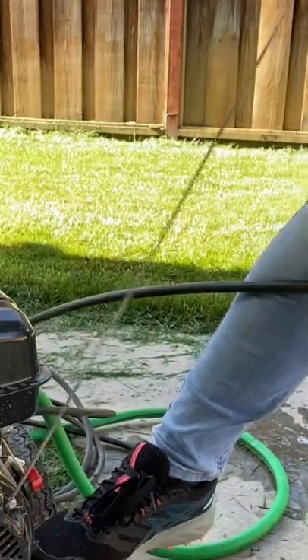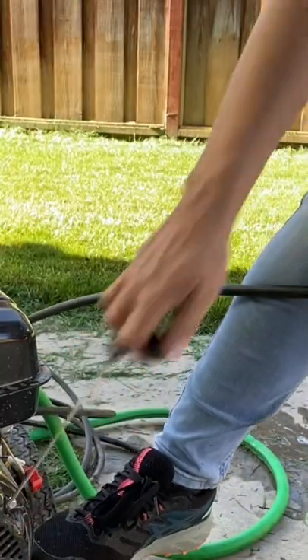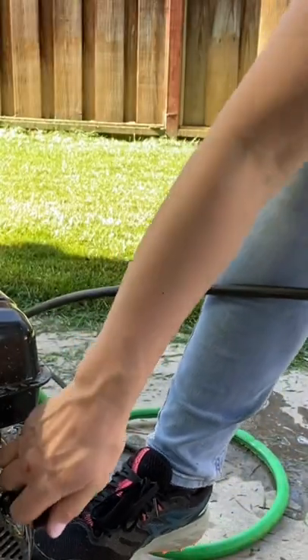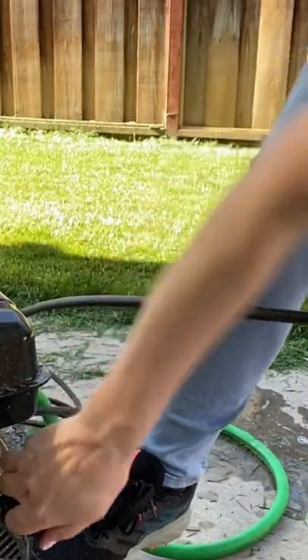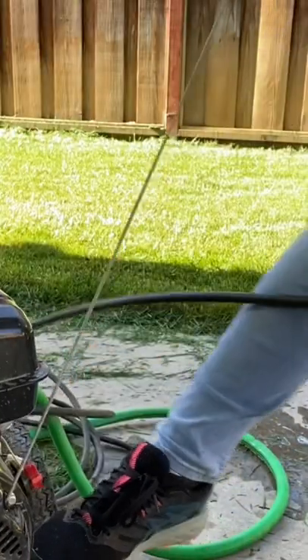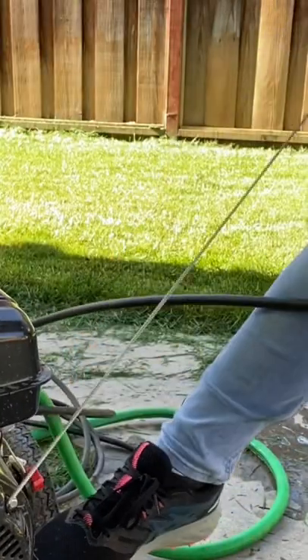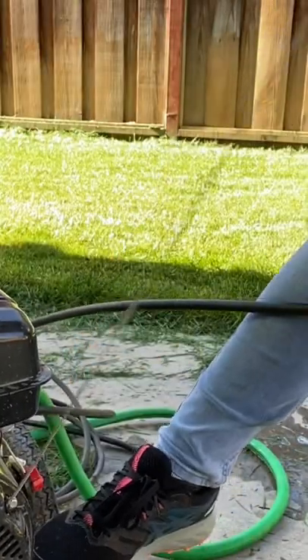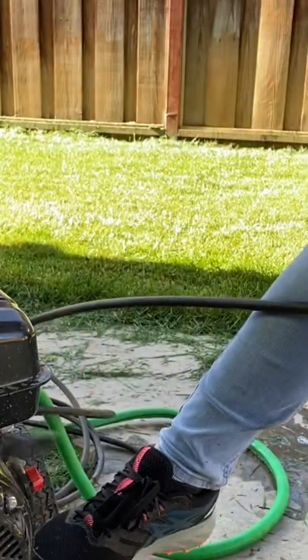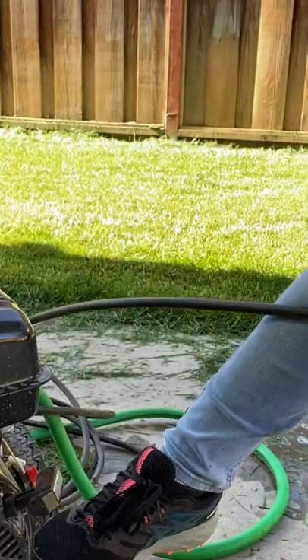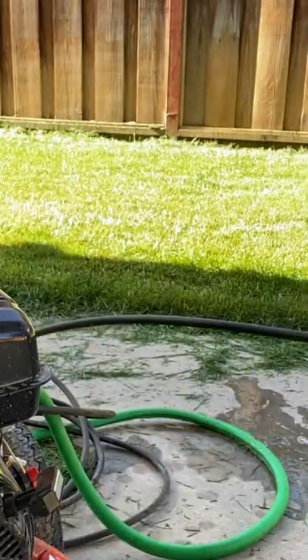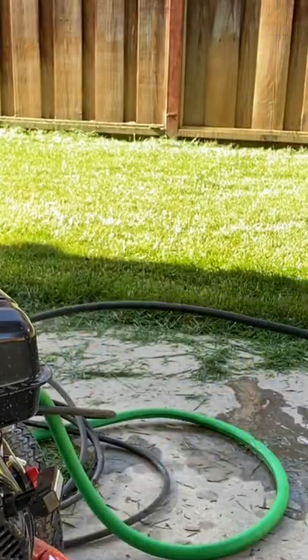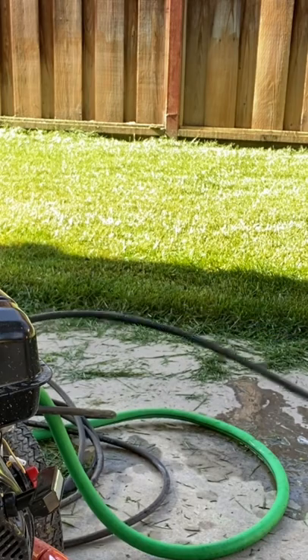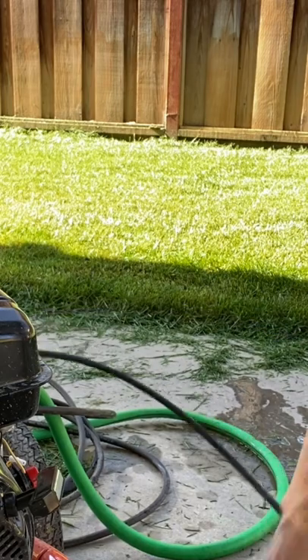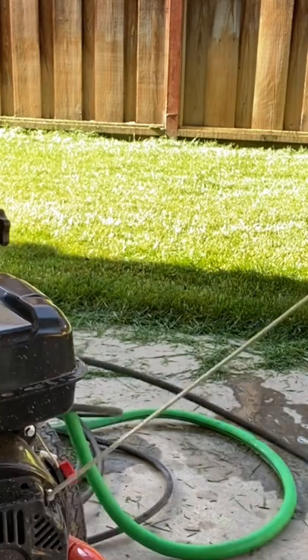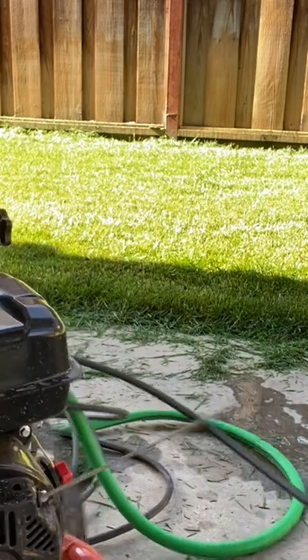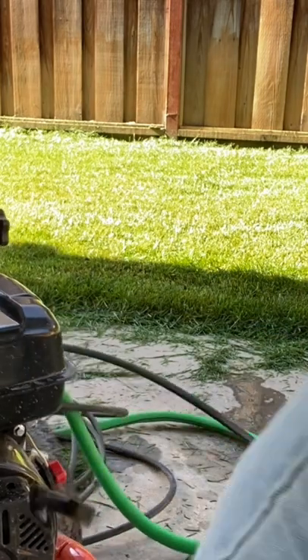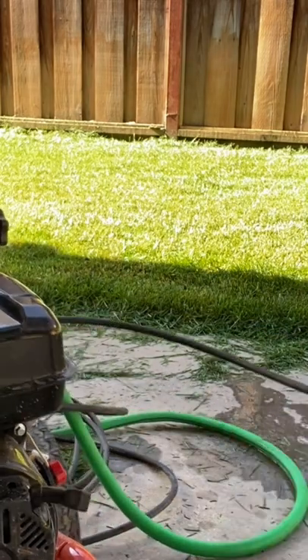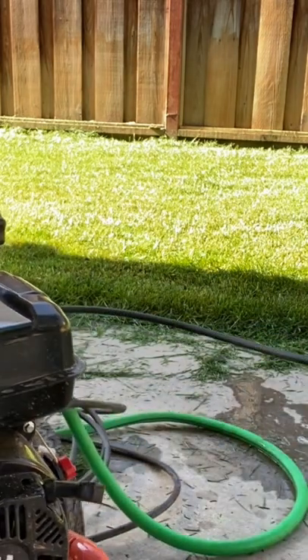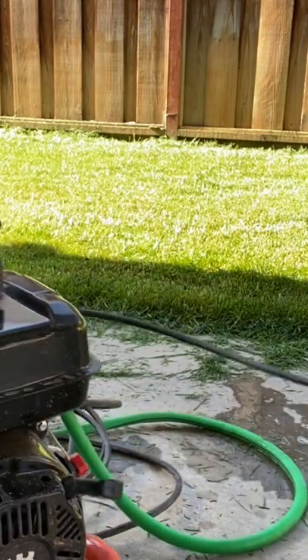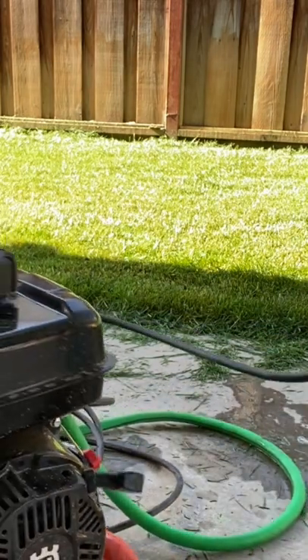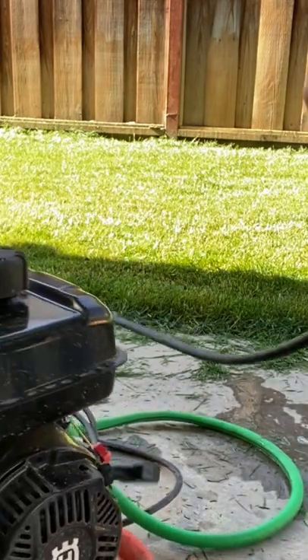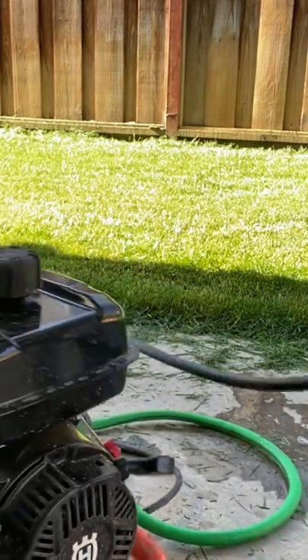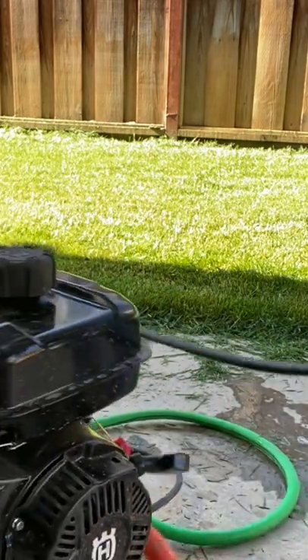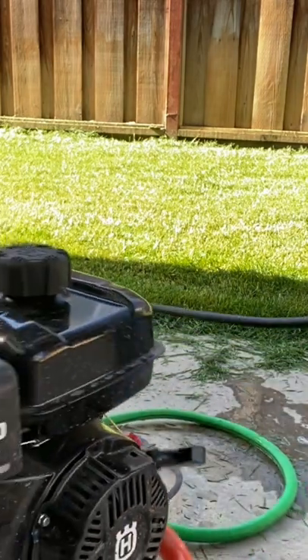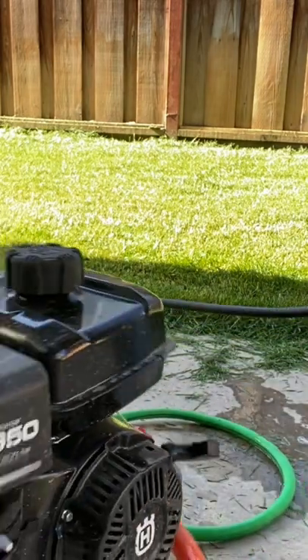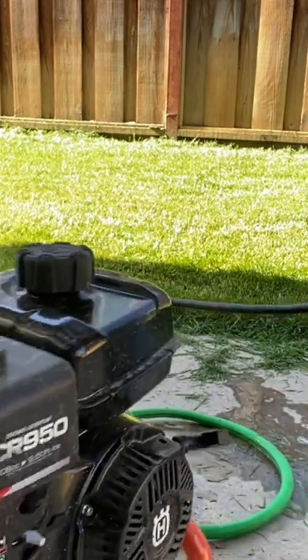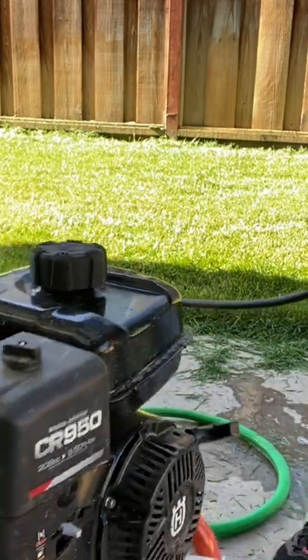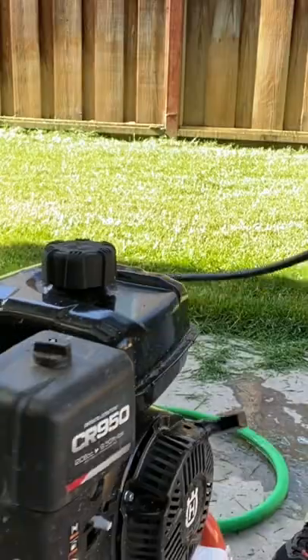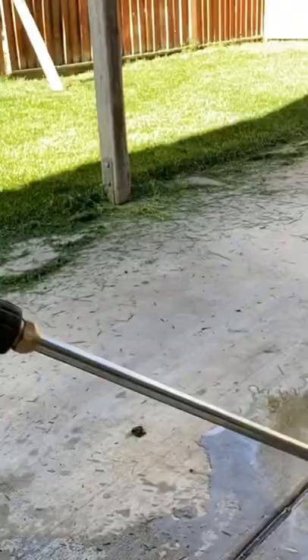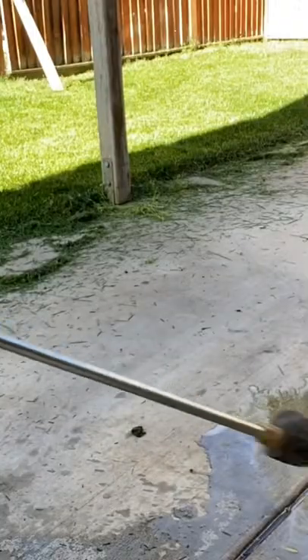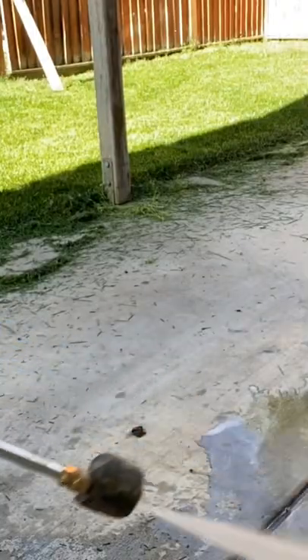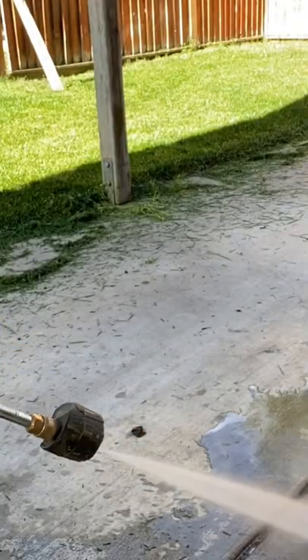Now you are going to pull this just to start it. If you have a hard time with this part, sometimes it helps to hold the trigger down on the spray wand while you are starting it.